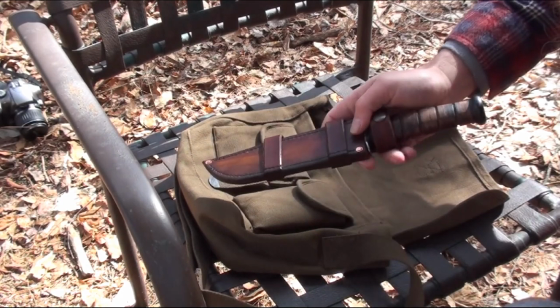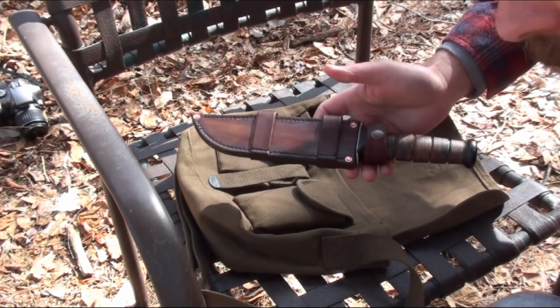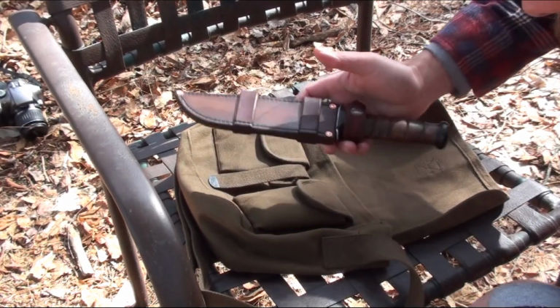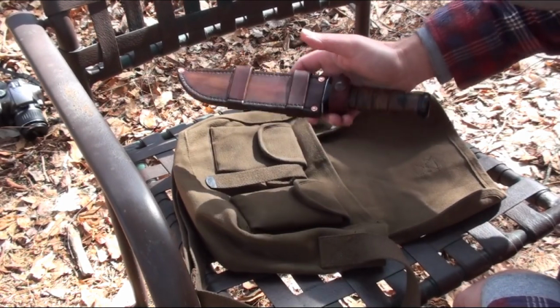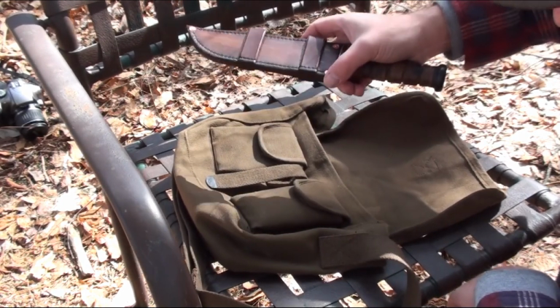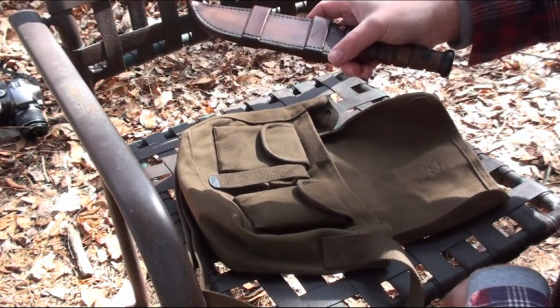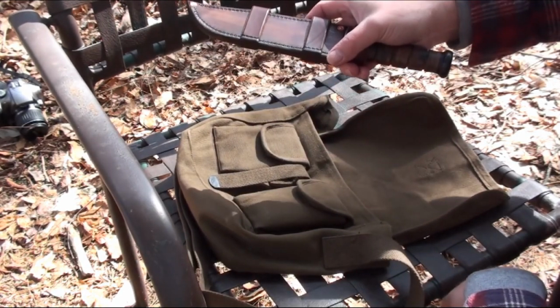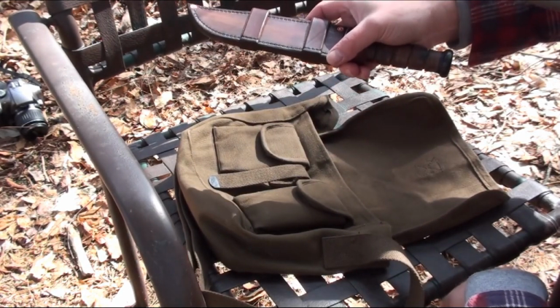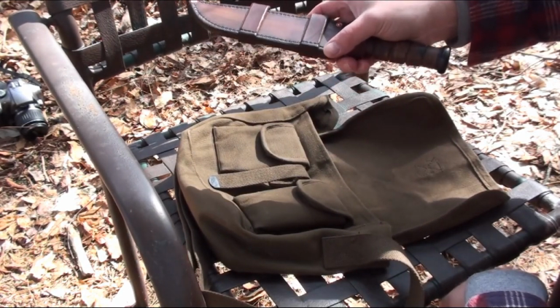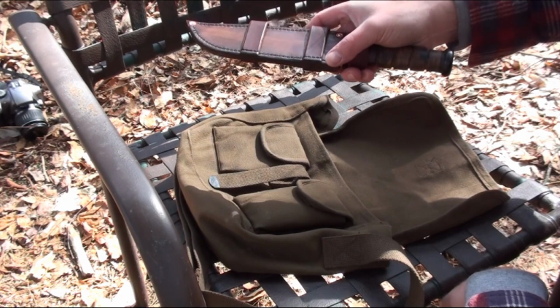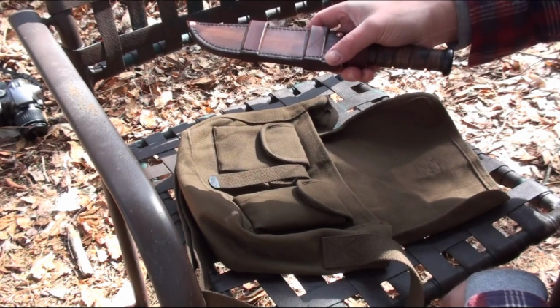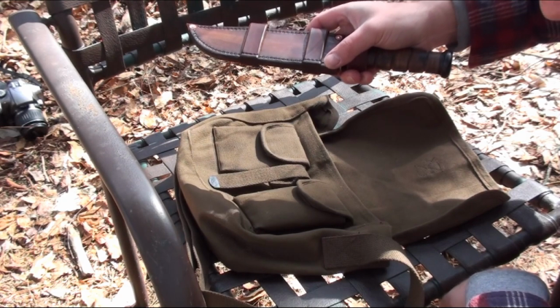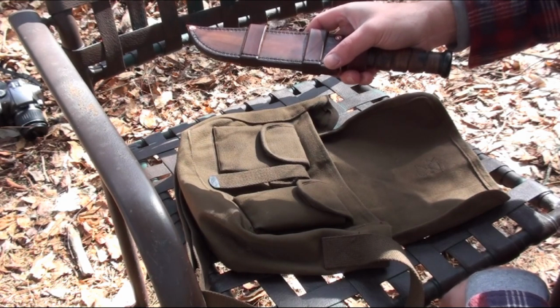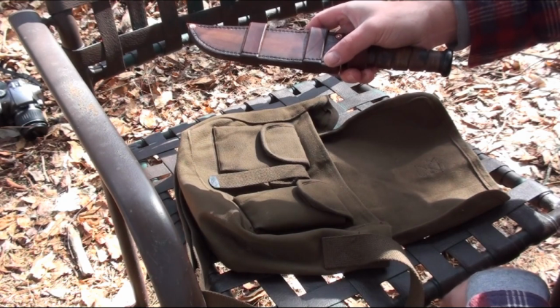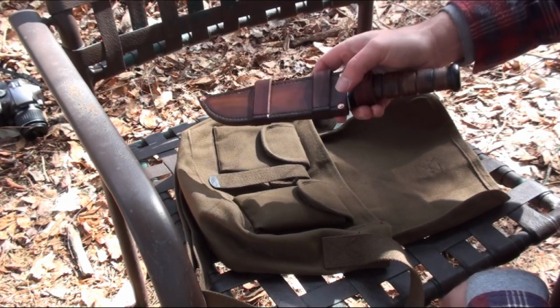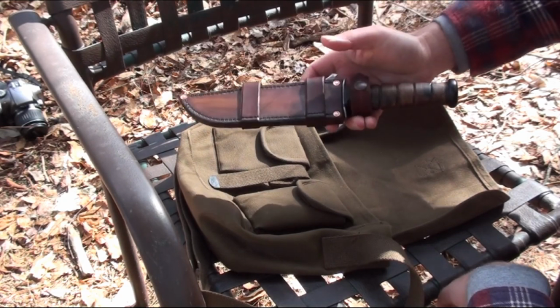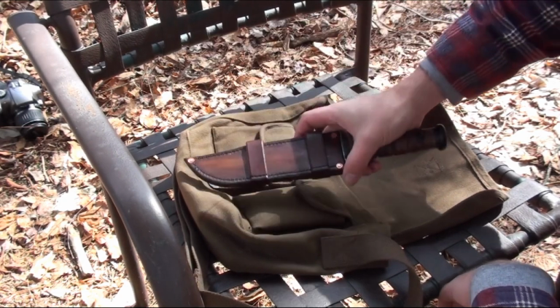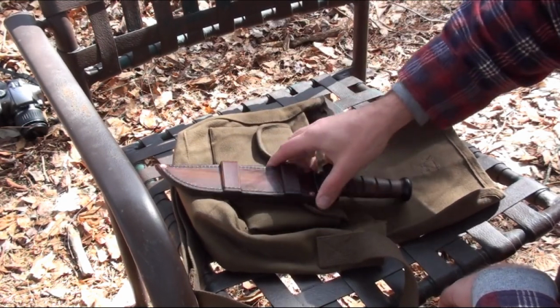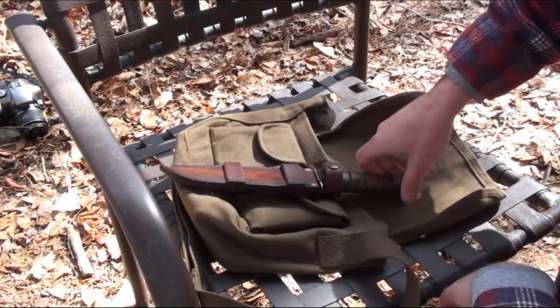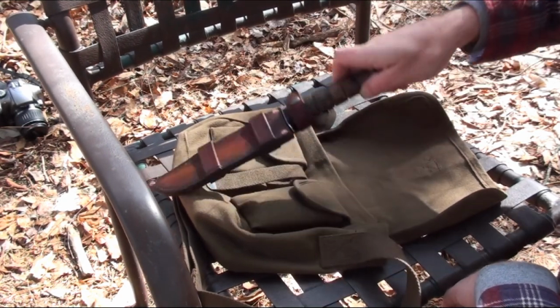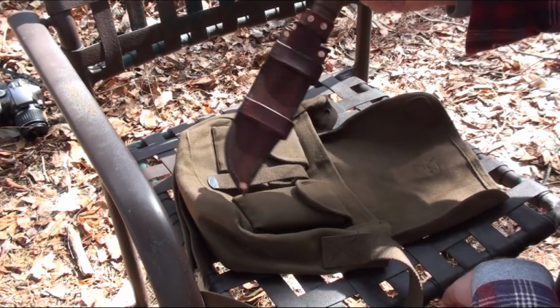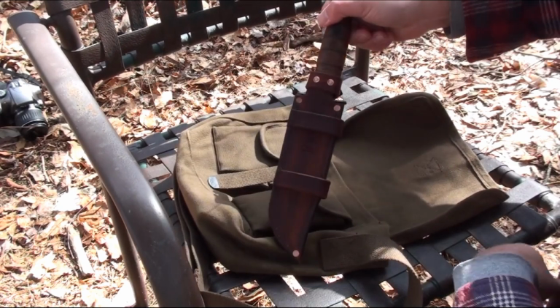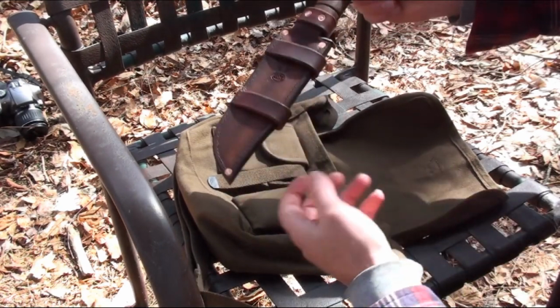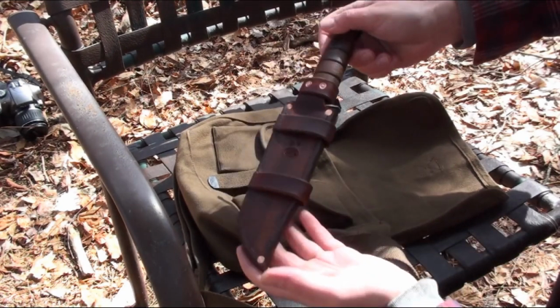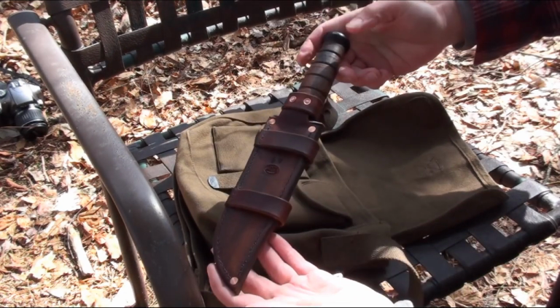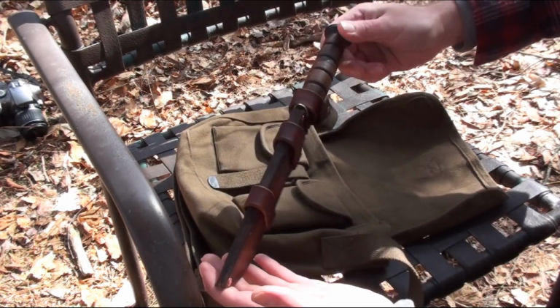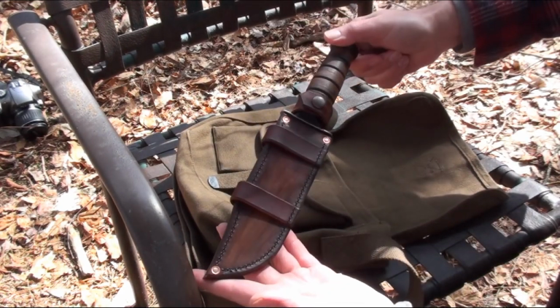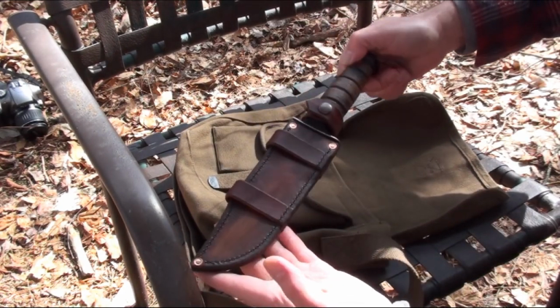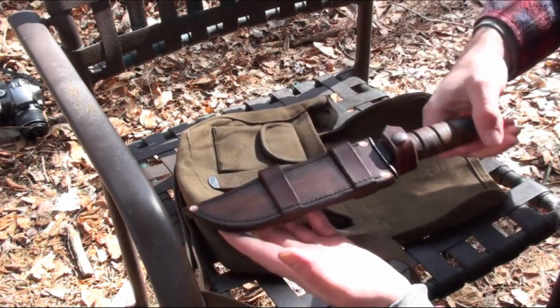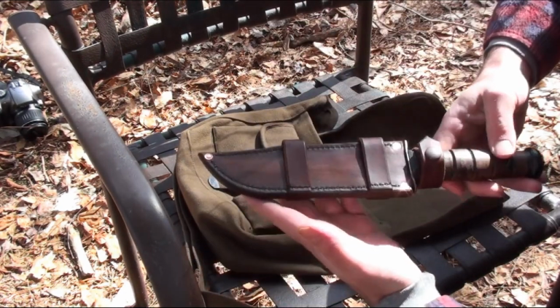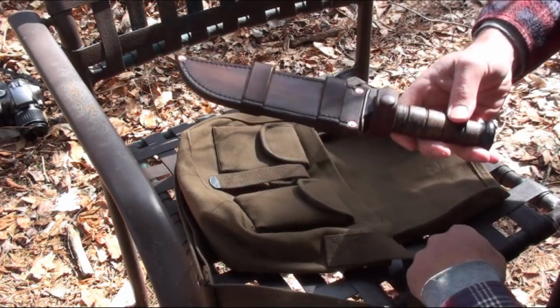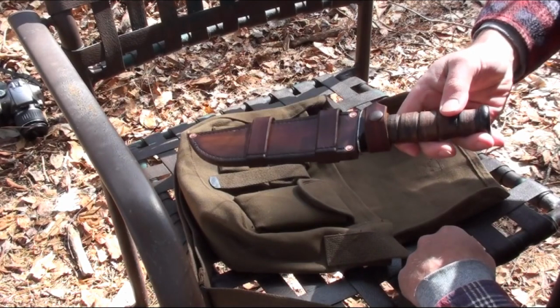If you have an SRK and you're interested, let me know and I'll for sure get one to make some sheaths for it. Anyway, that's it — thanks for watching.